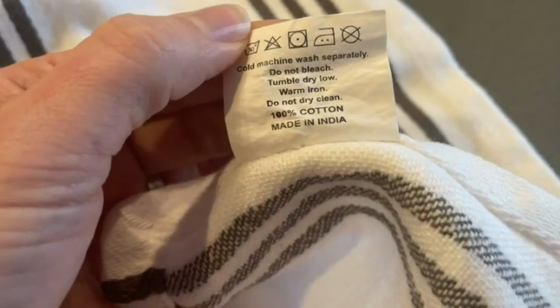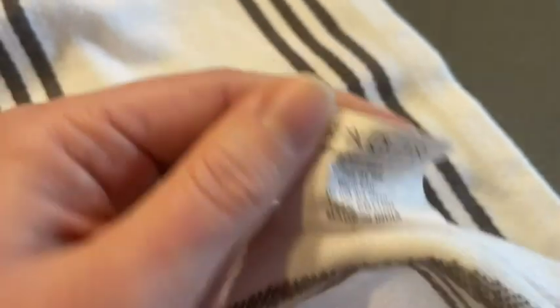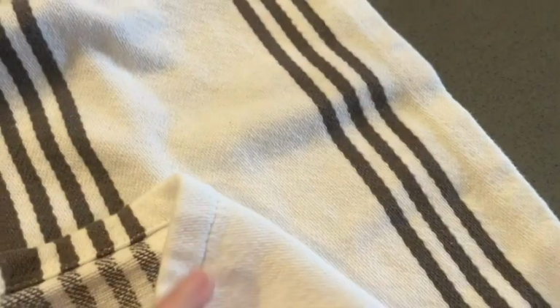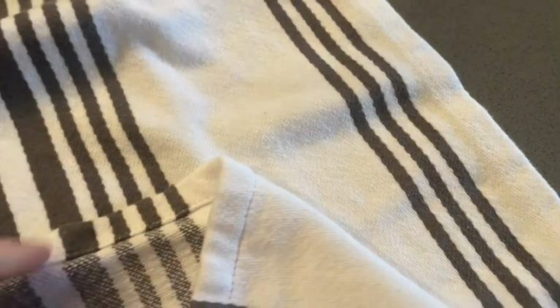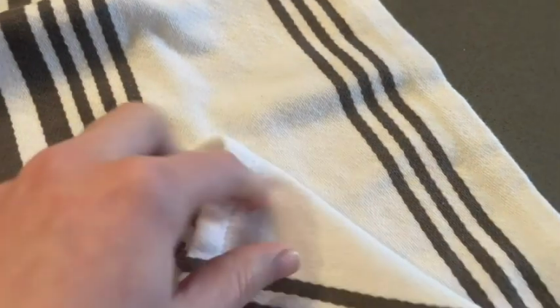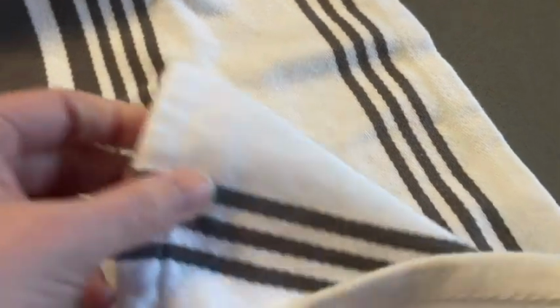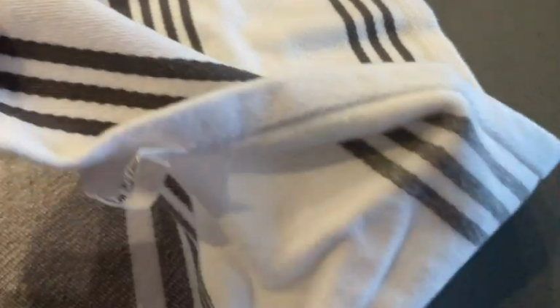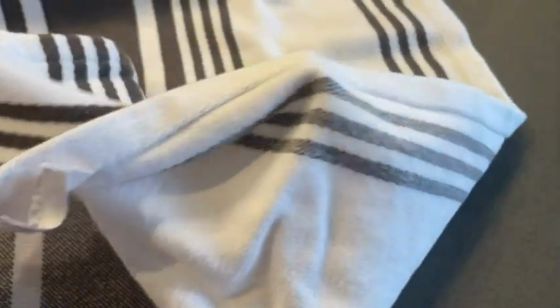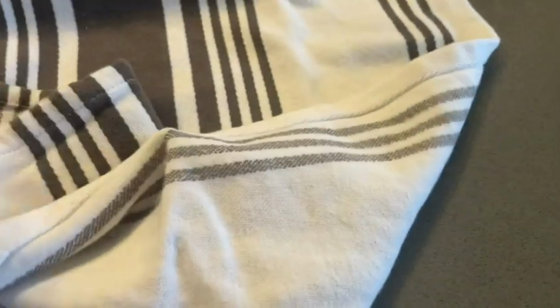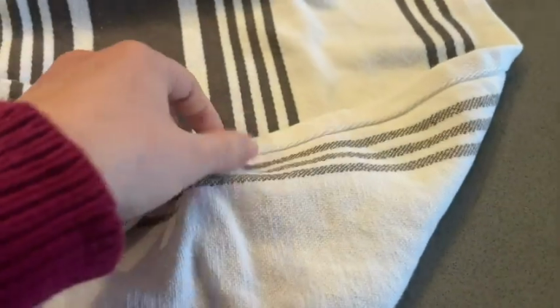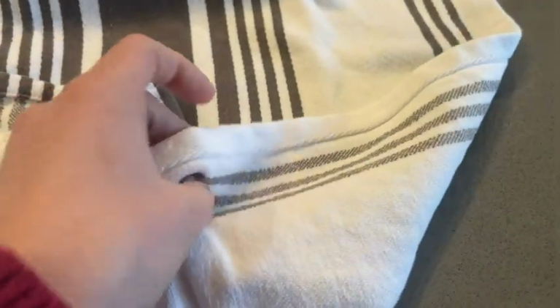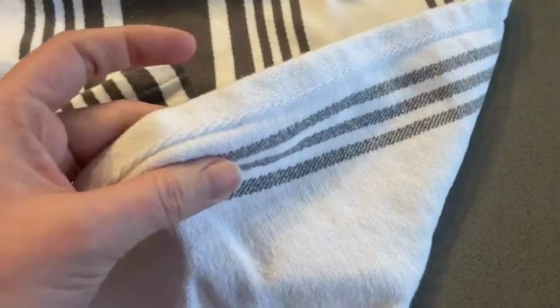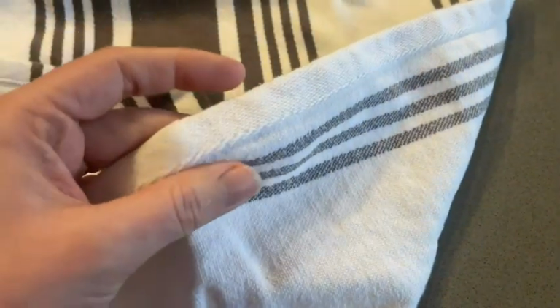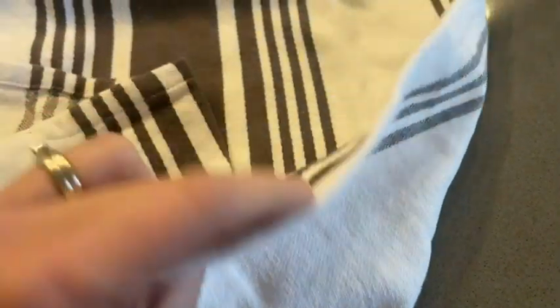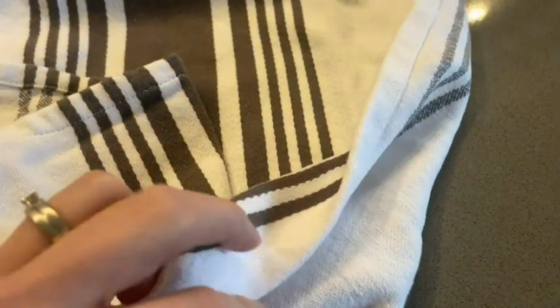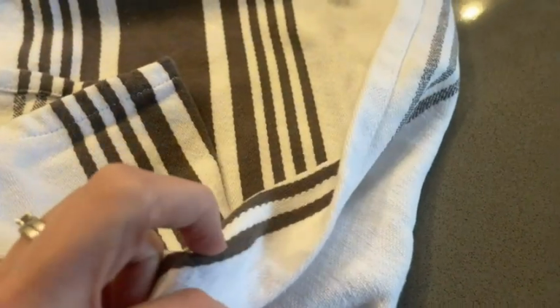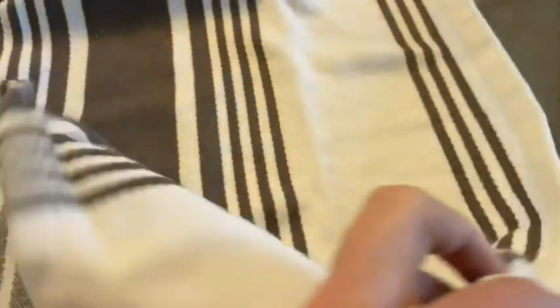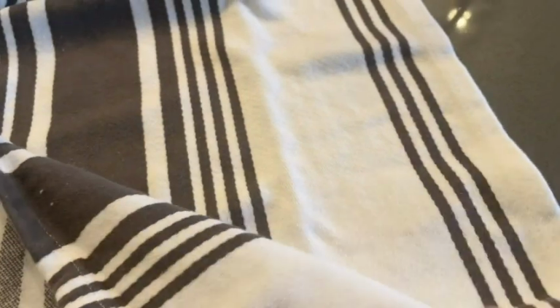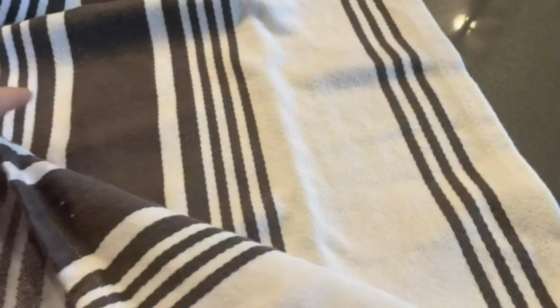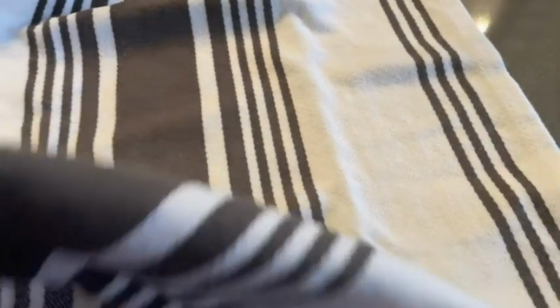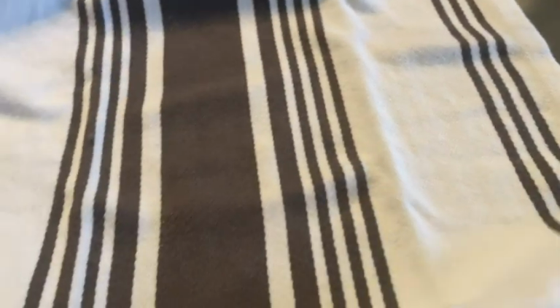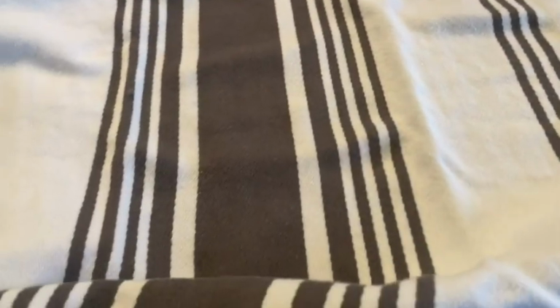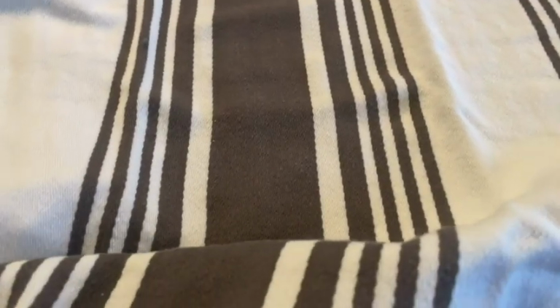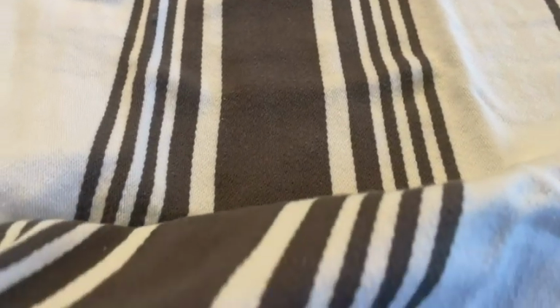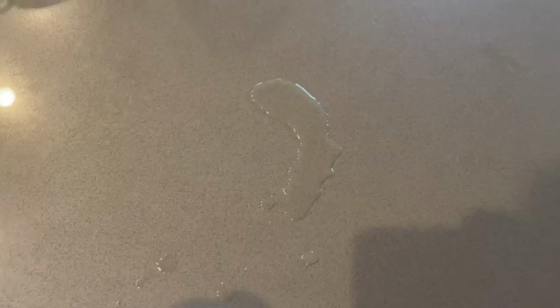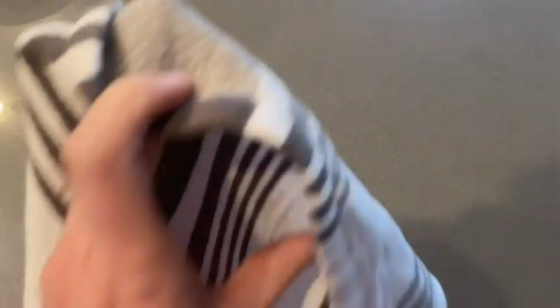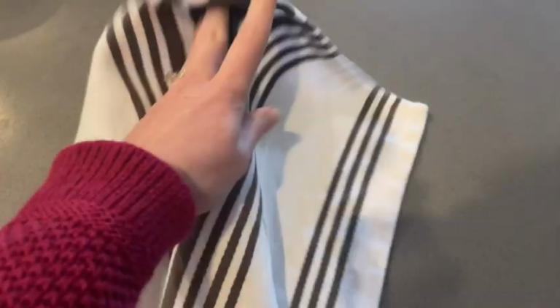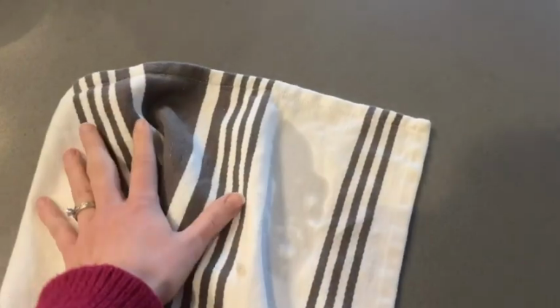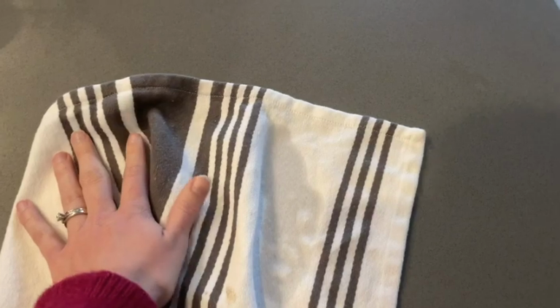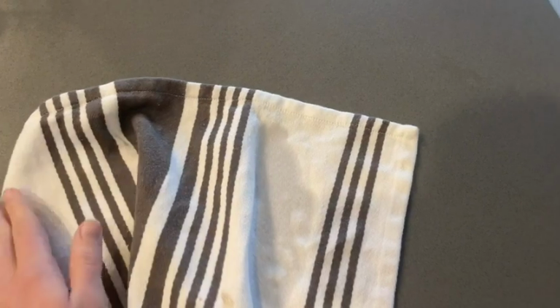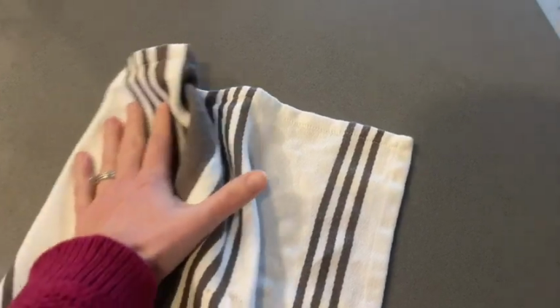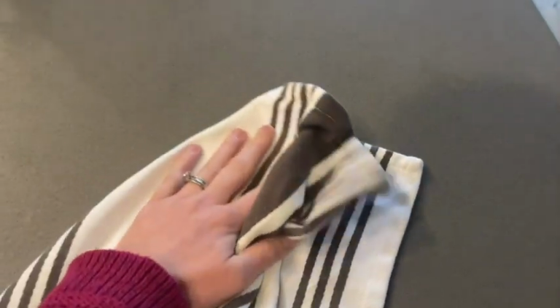These are made of 100% cotton. They're really soft and nice and thick, so in turn that makes them really absorbent. I noticed when I'd go to clean up spills, I could absorb the mess in one fell swoop, which is awesome.